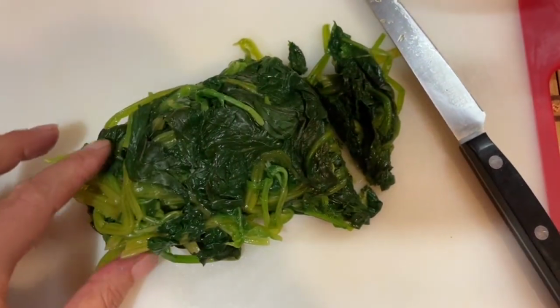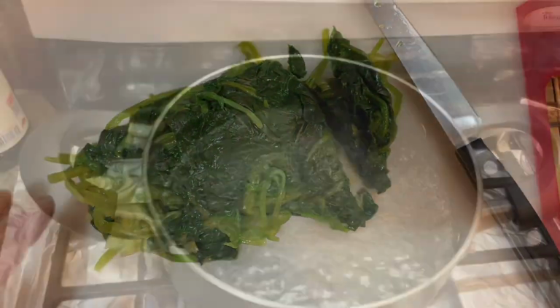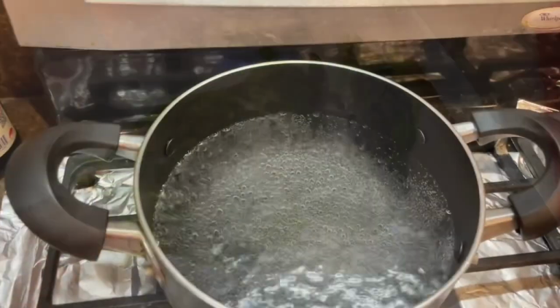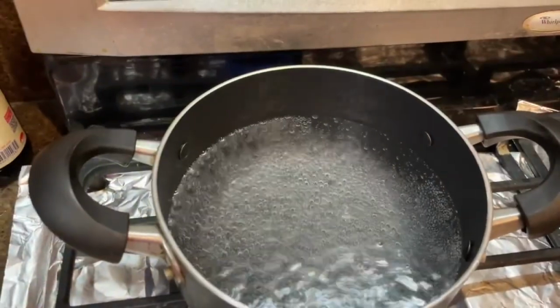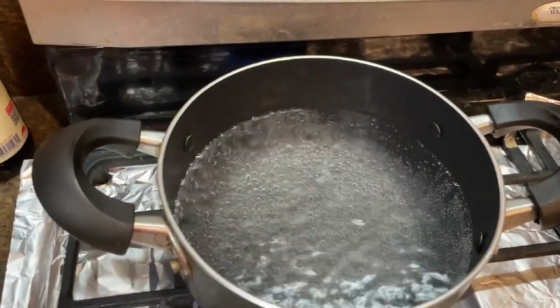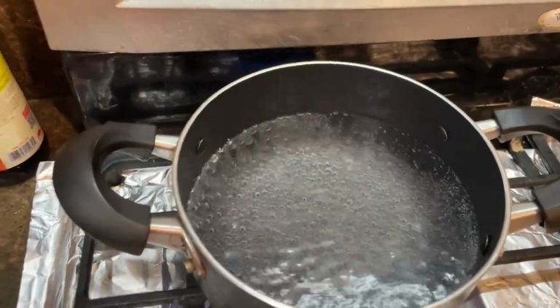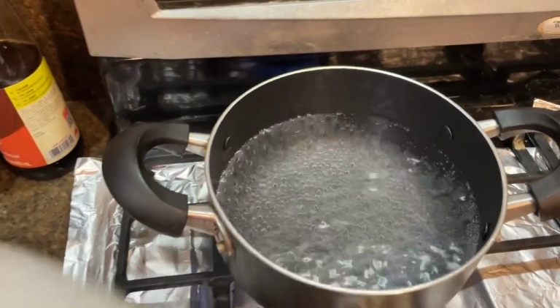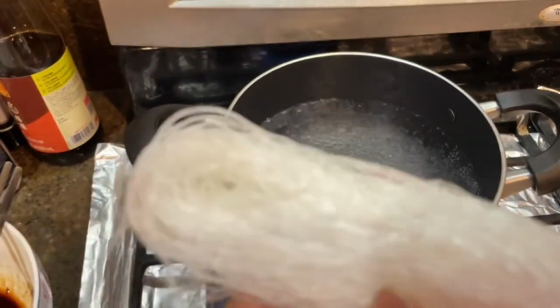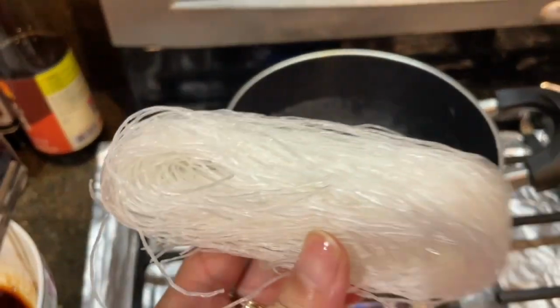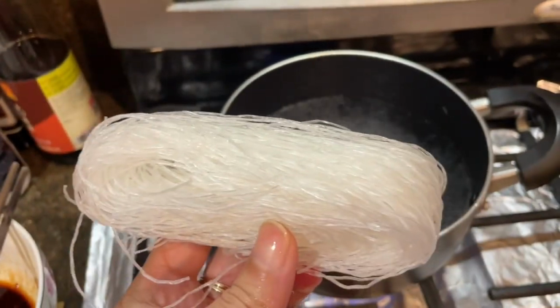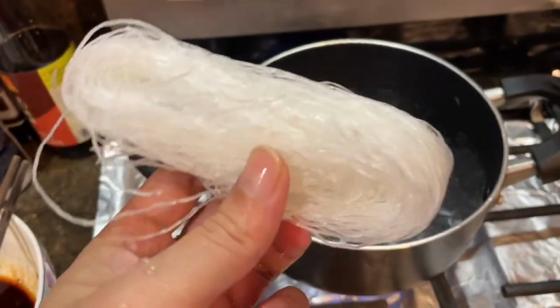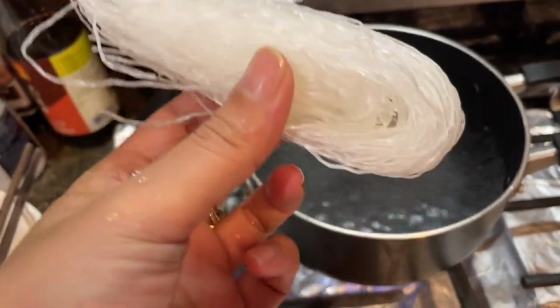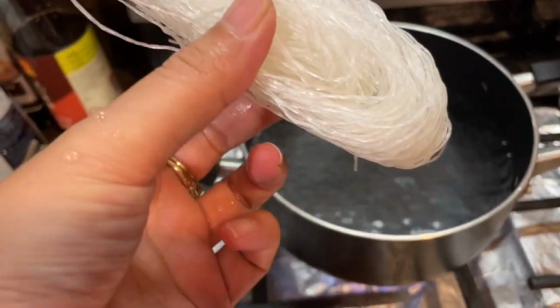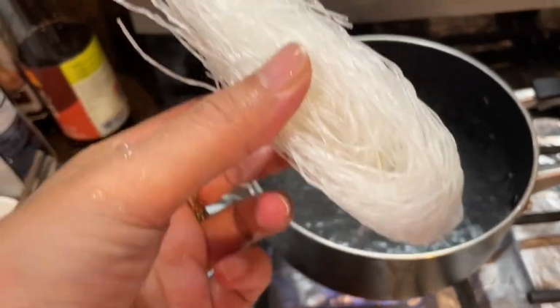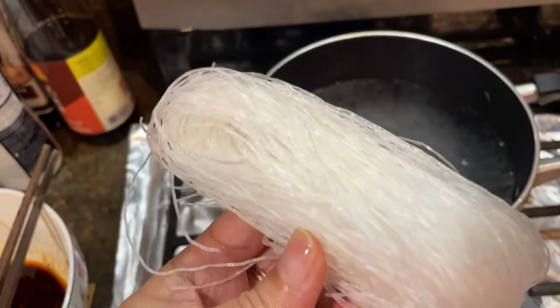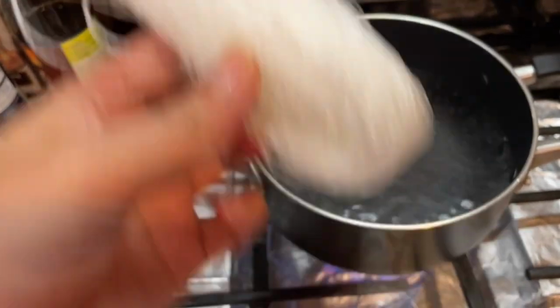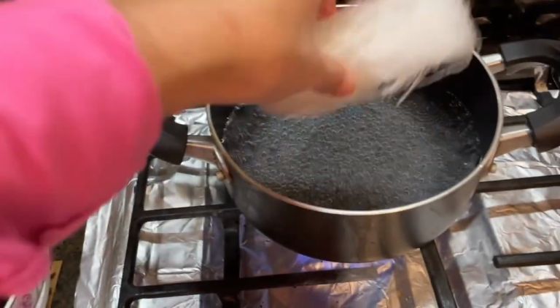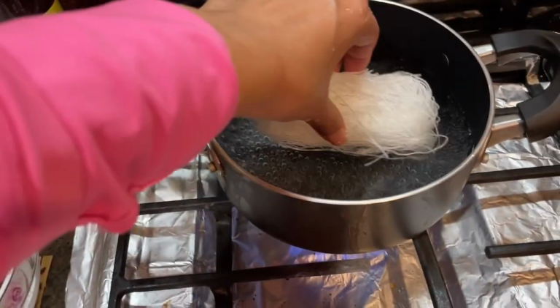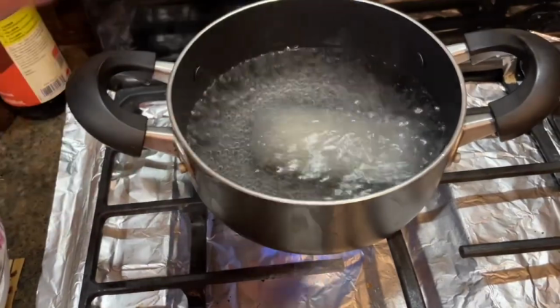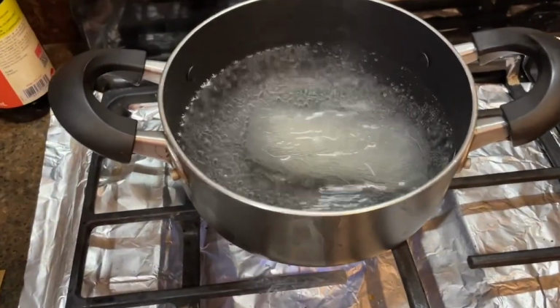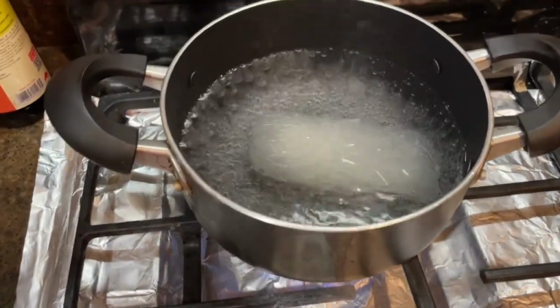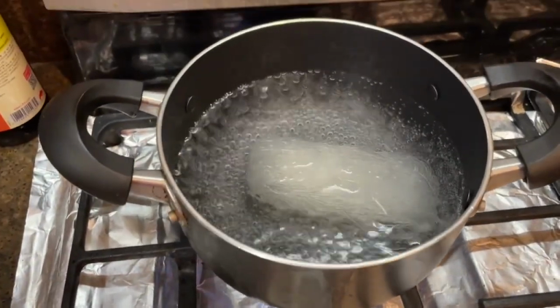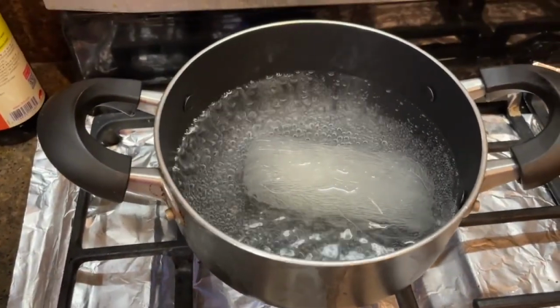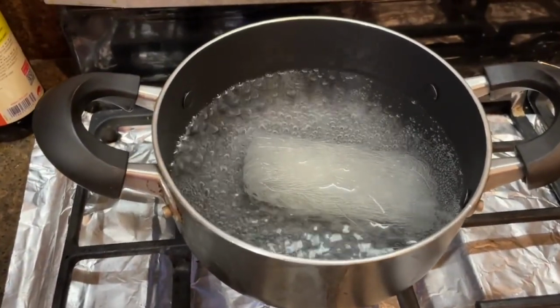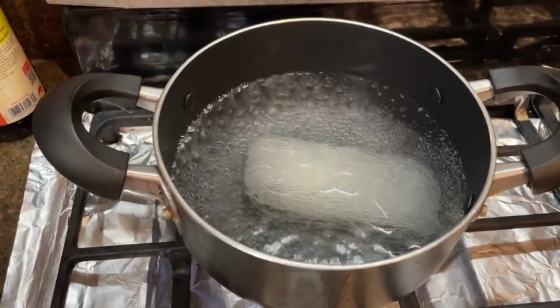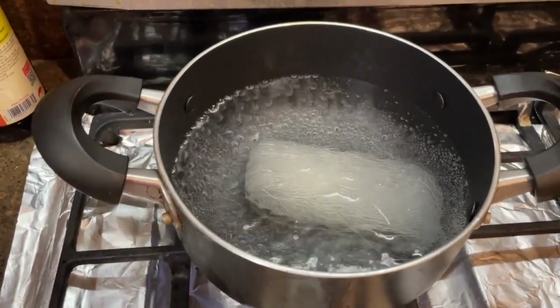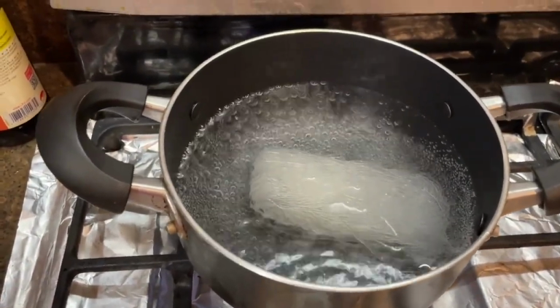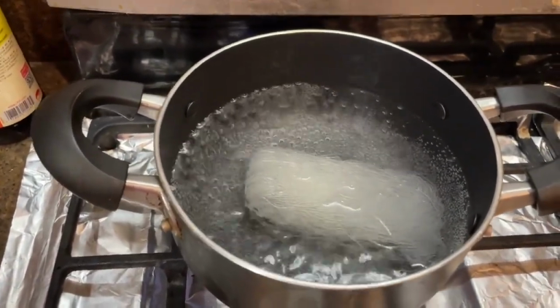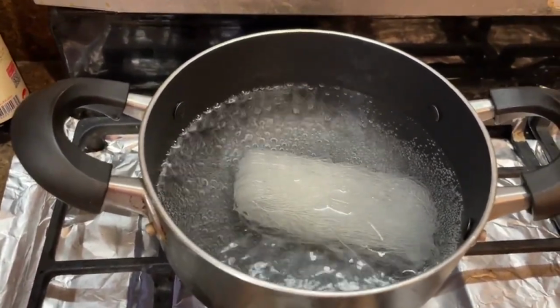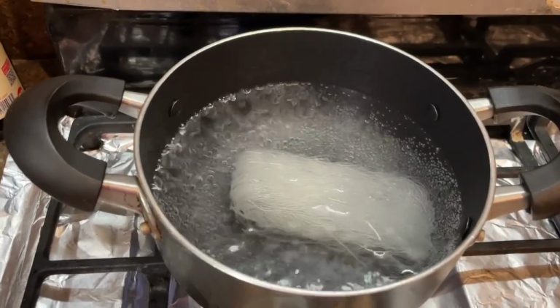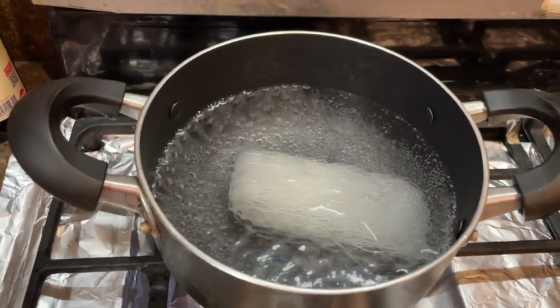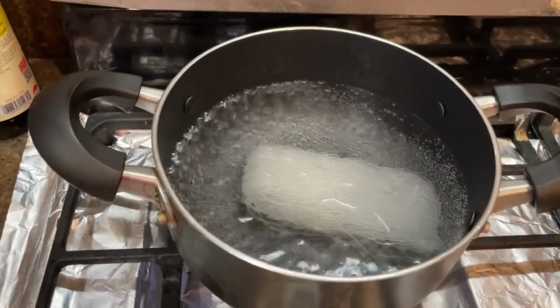I boil water. This is a very tiny noodle - potato noodles or sweet potato noodles.